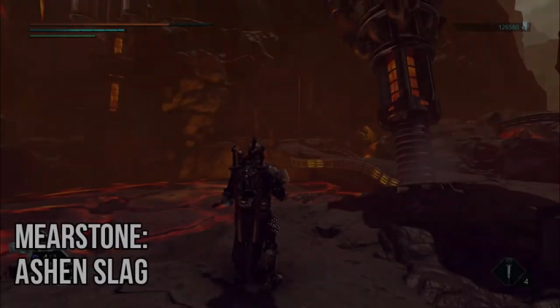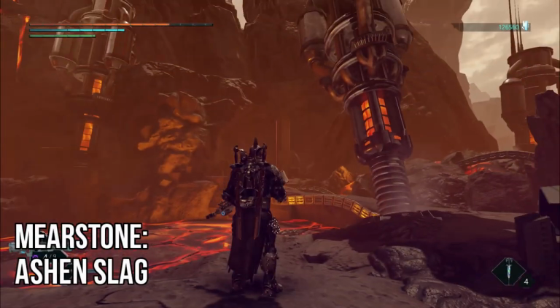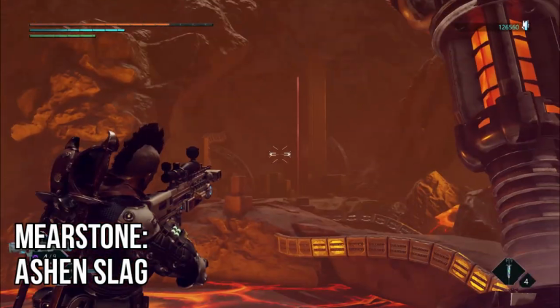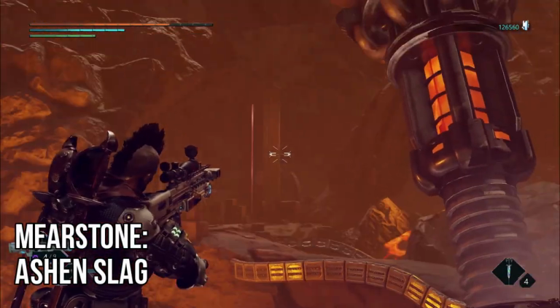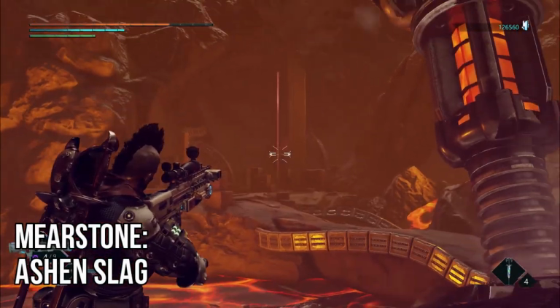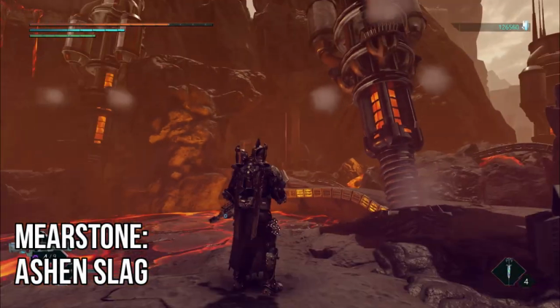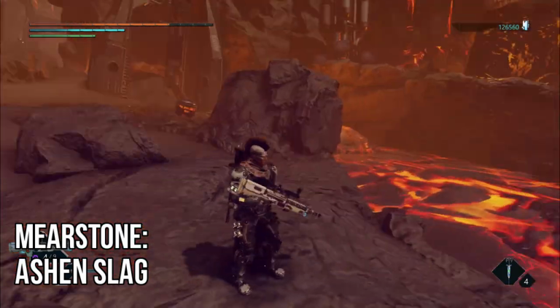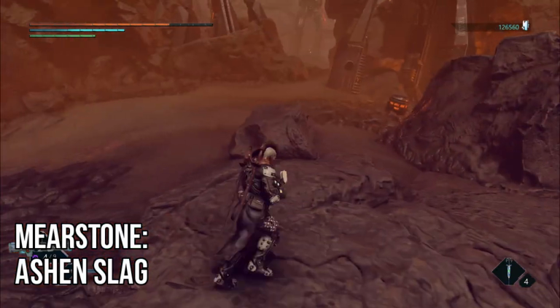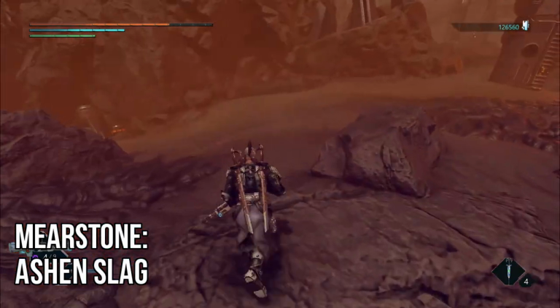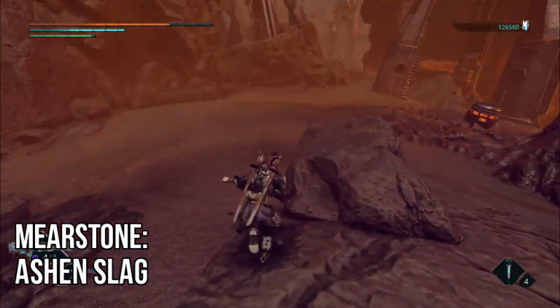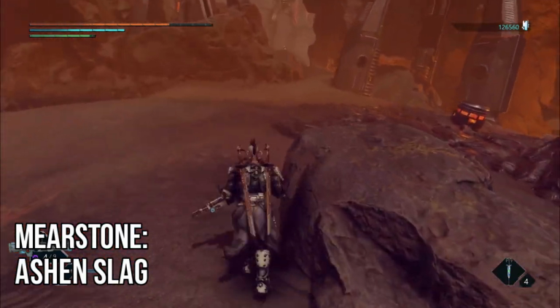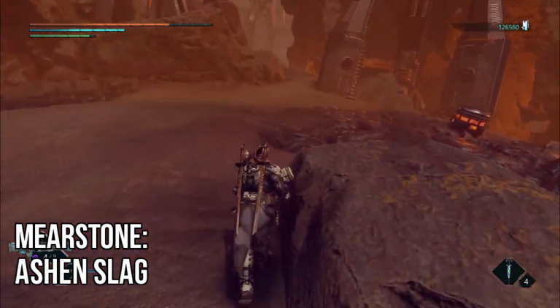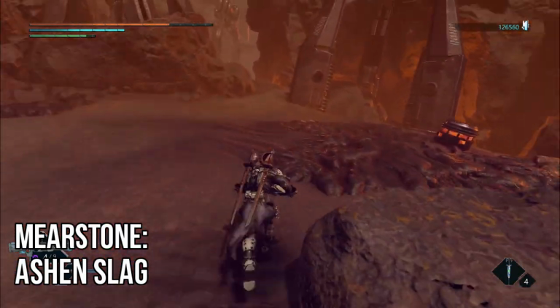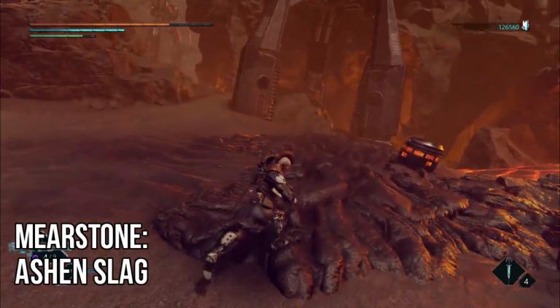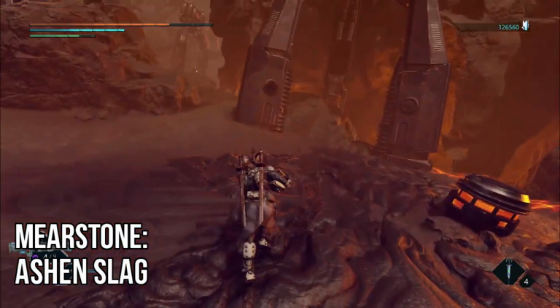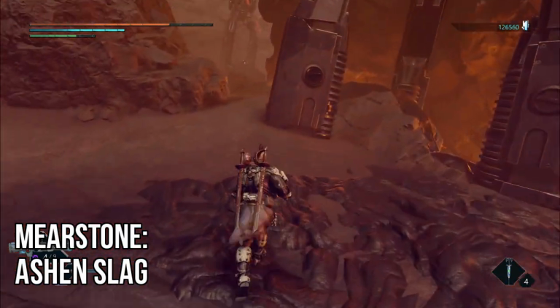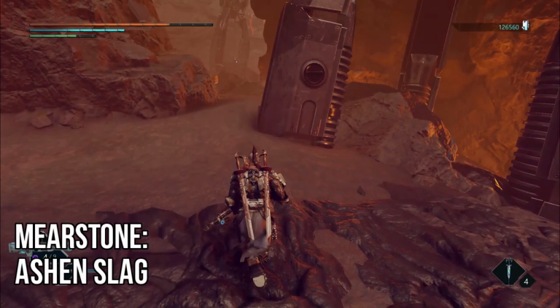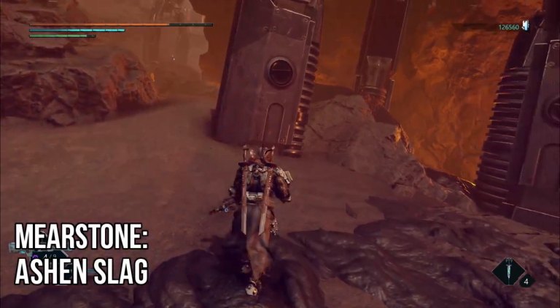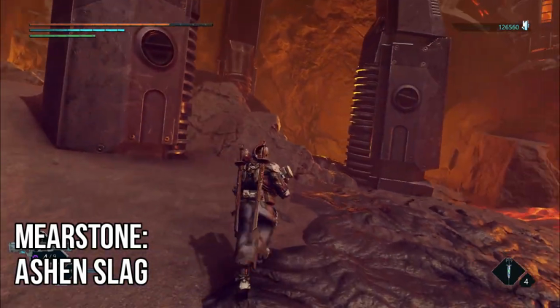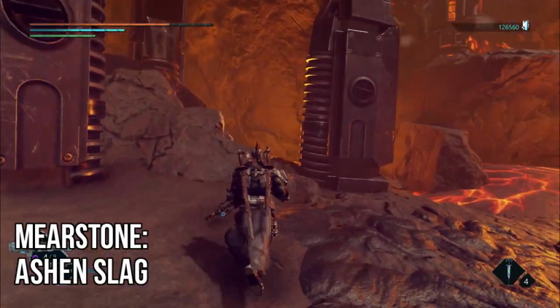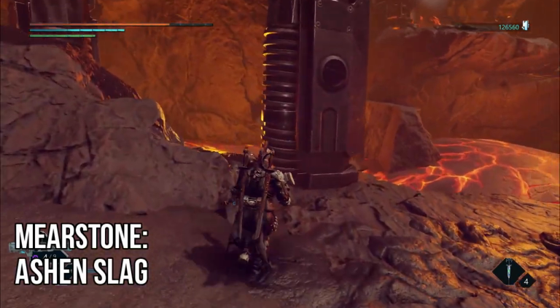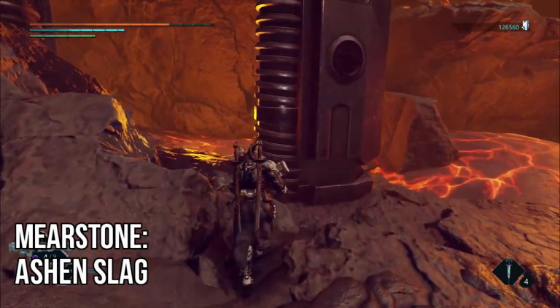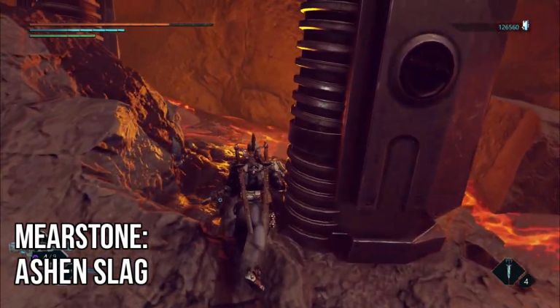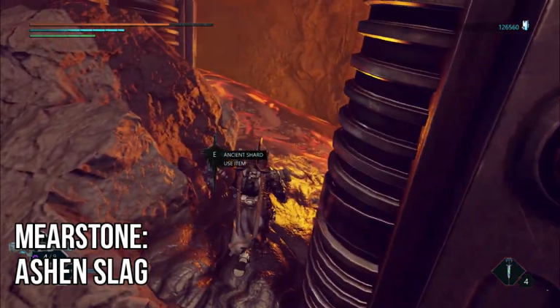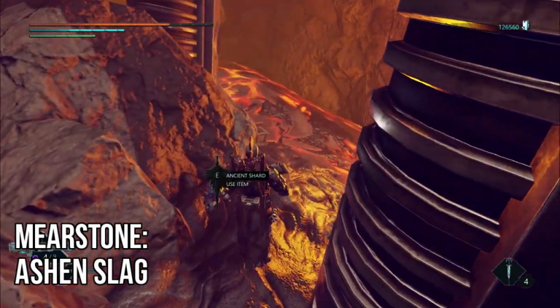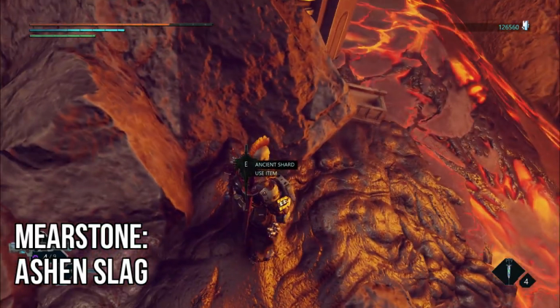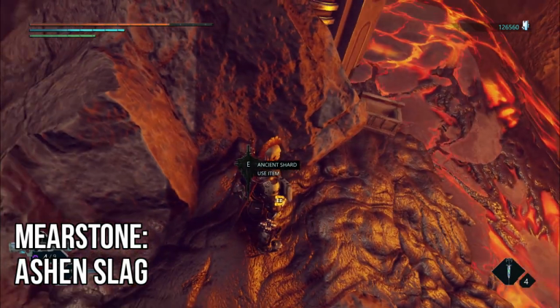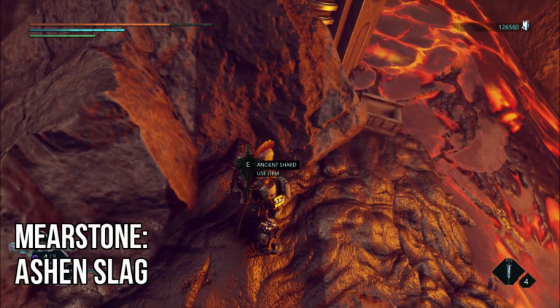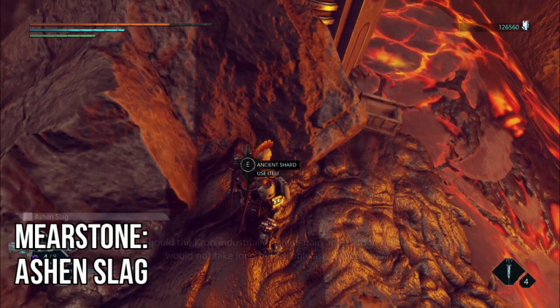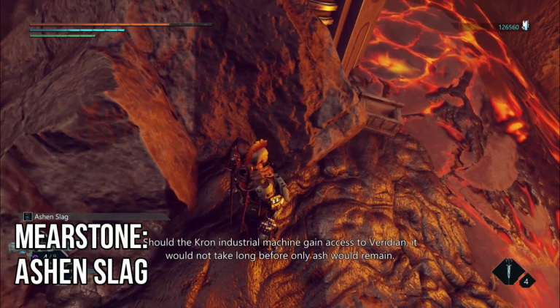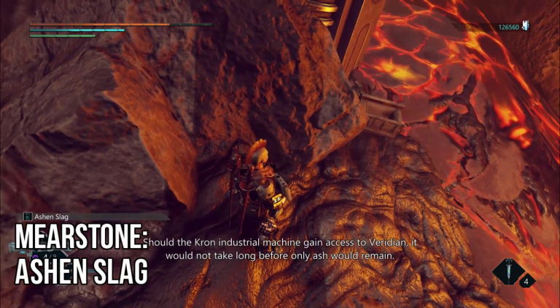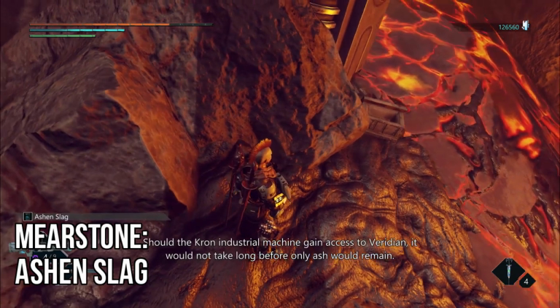Now, using the obelisk and memorial as our guide, rather than going to the right towards it, you're going to continue on the left-hand side. But instead of going through the small gap in the stones like you're supposed to, you're going to go to the right-hand side, and just at the edge of the lava by the metal pipe will be your collectible.